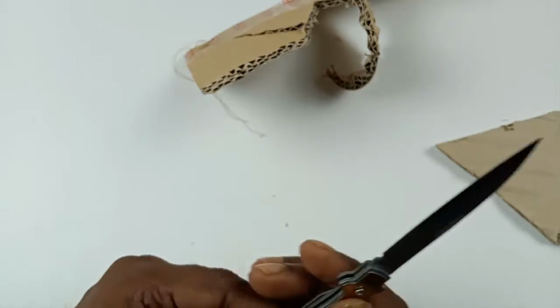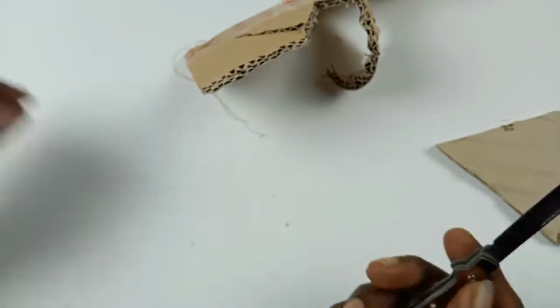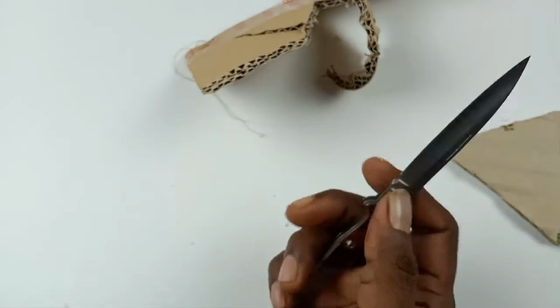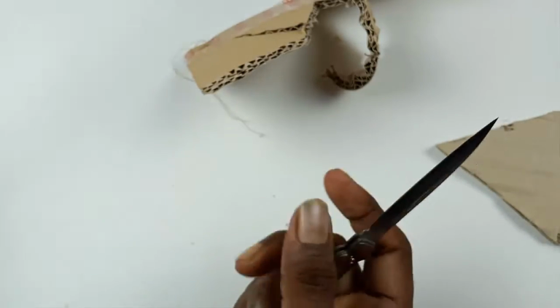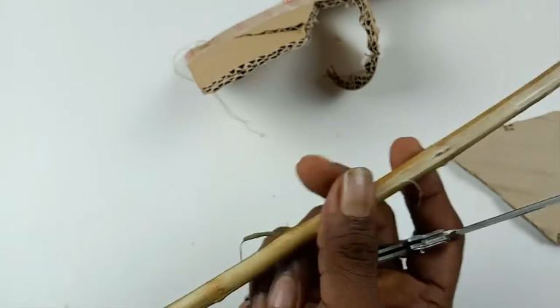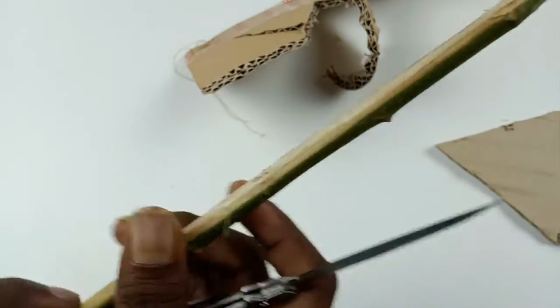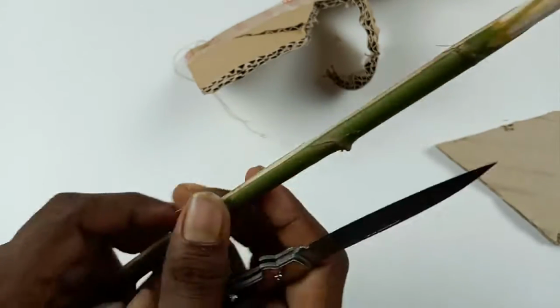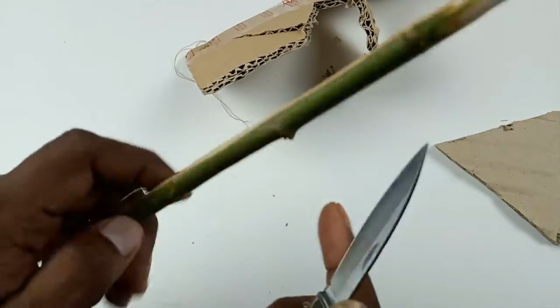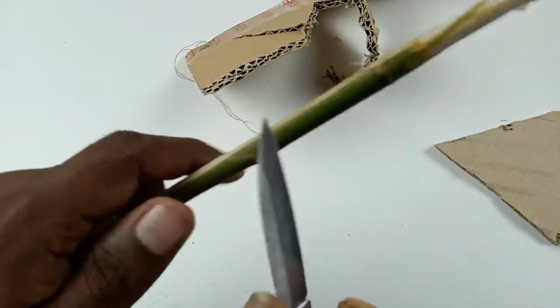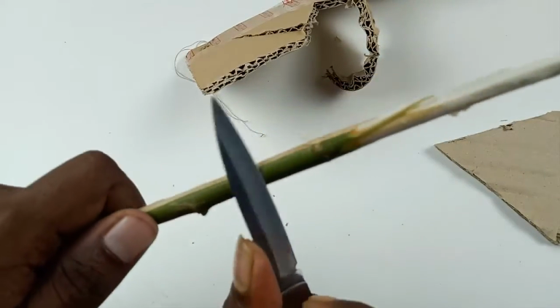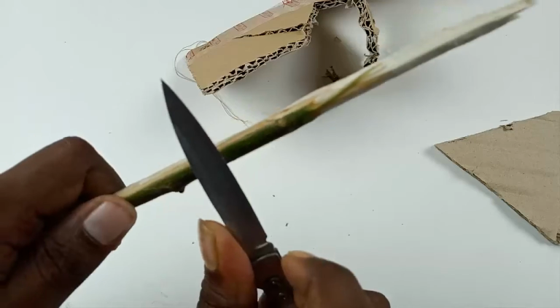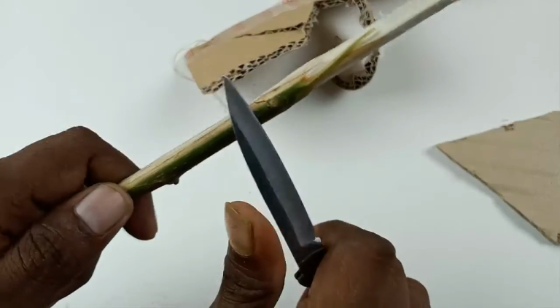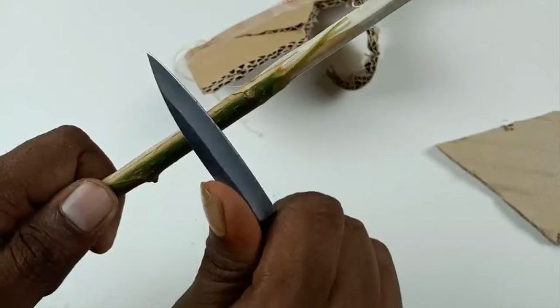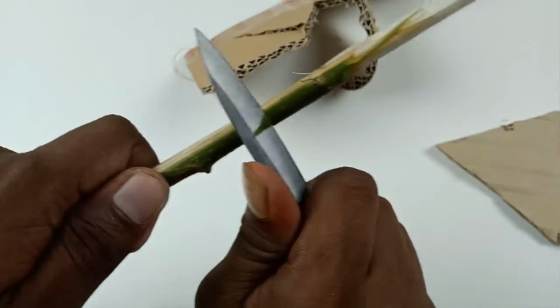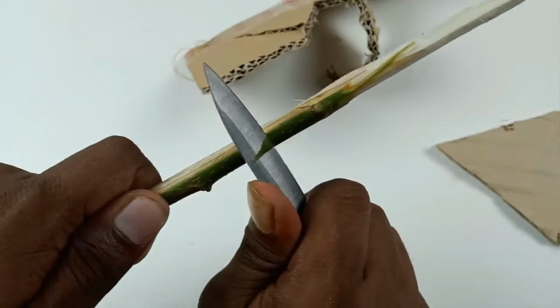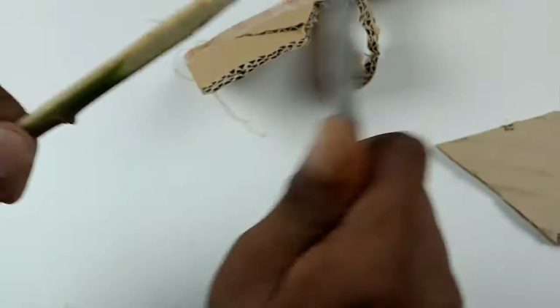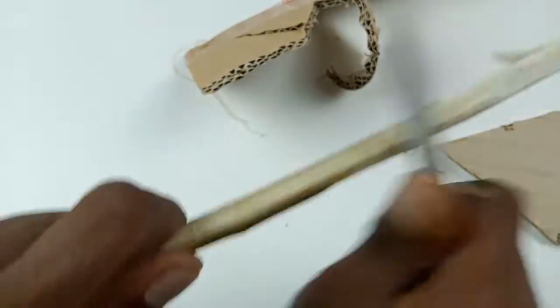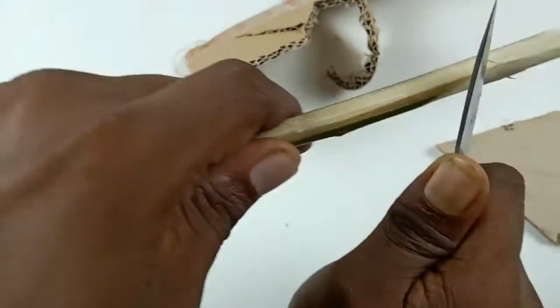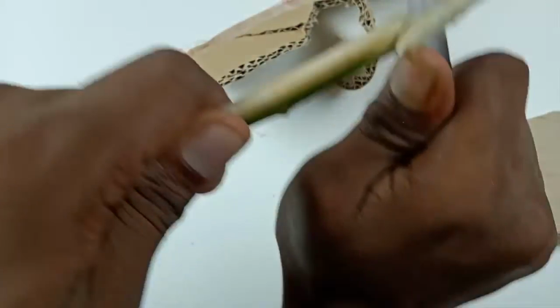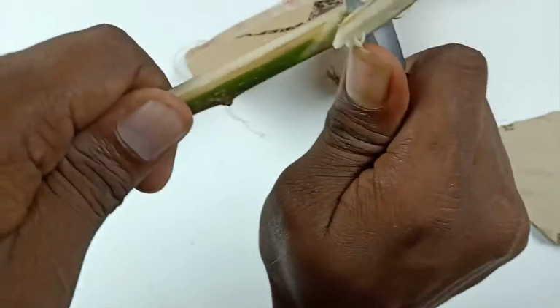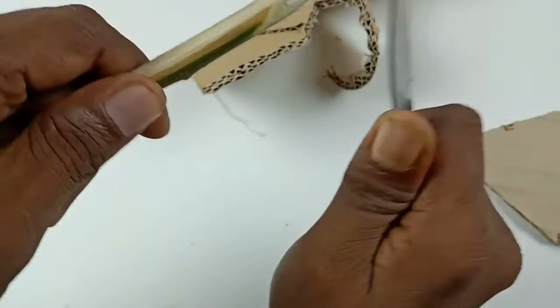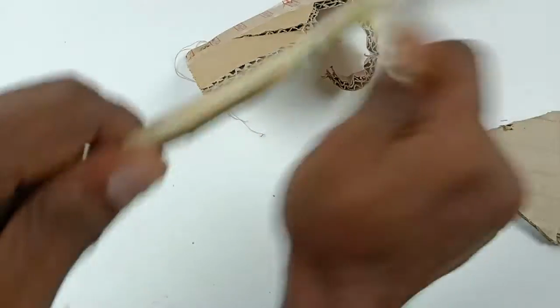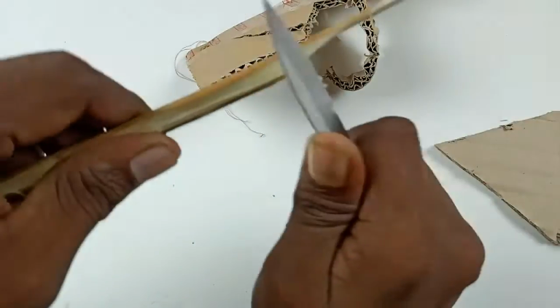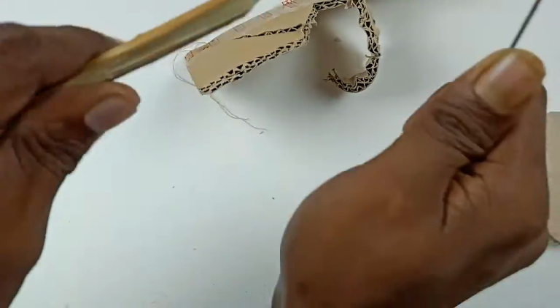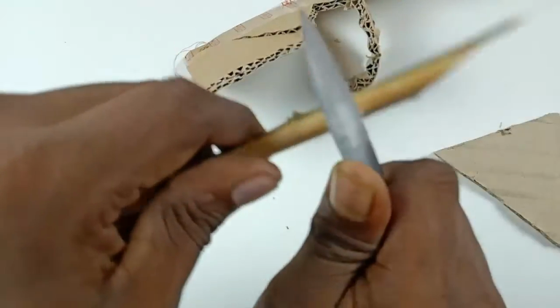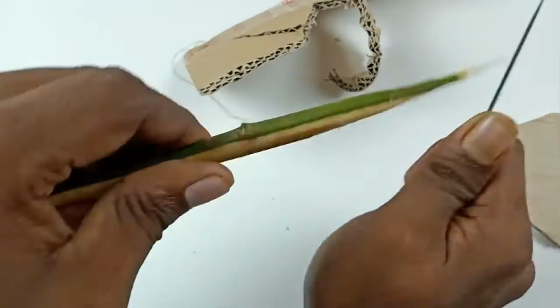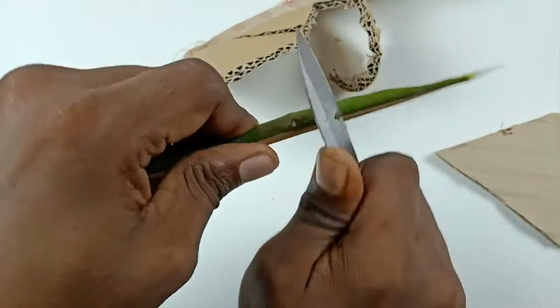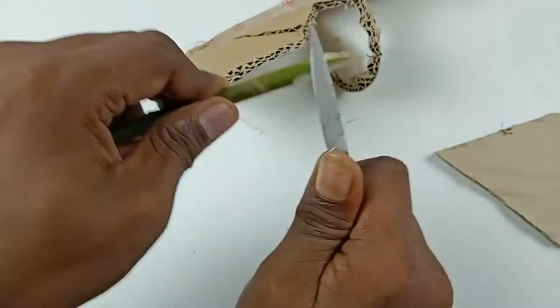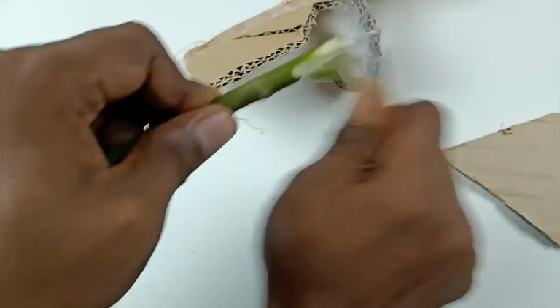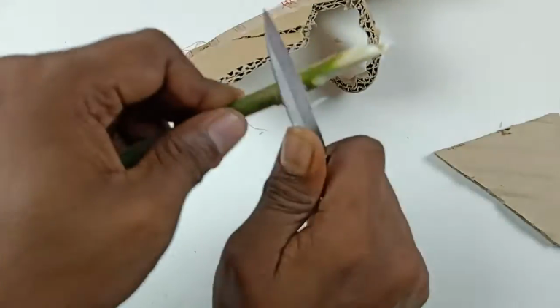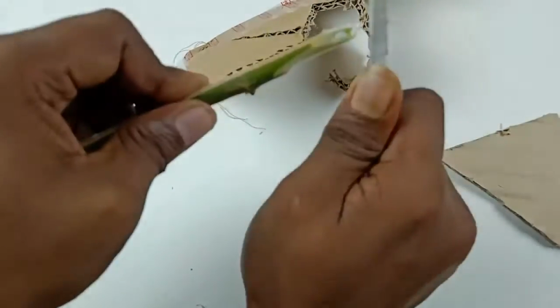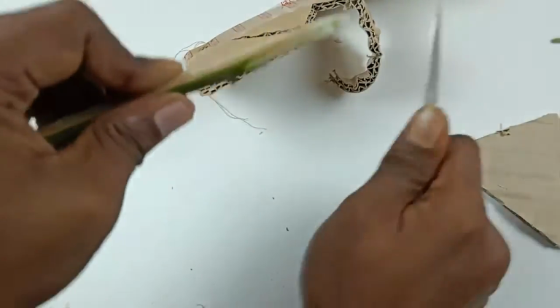I can give another demonstration — this is a straight bench, and we can cut it very easily. It is a very, very sharp knife.